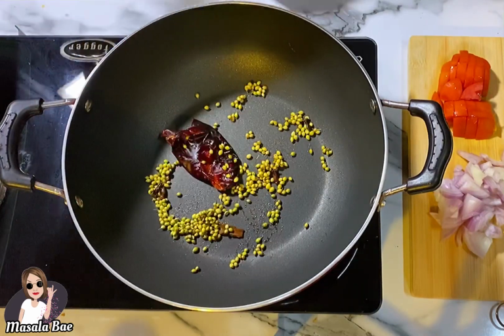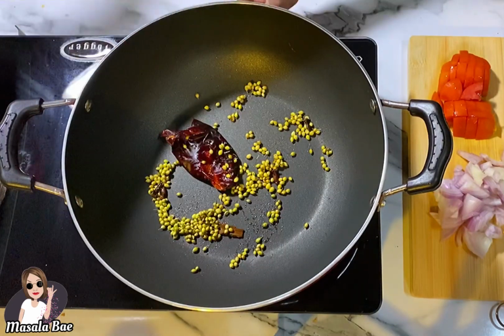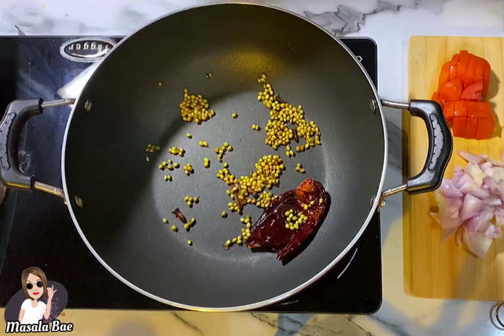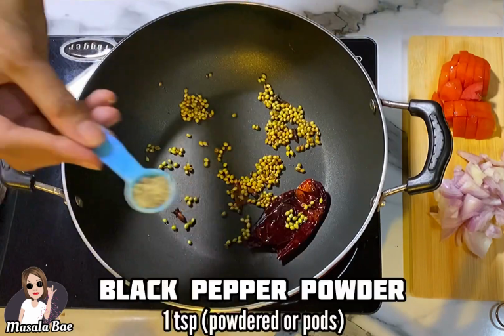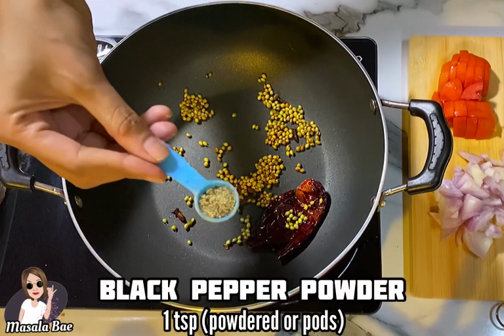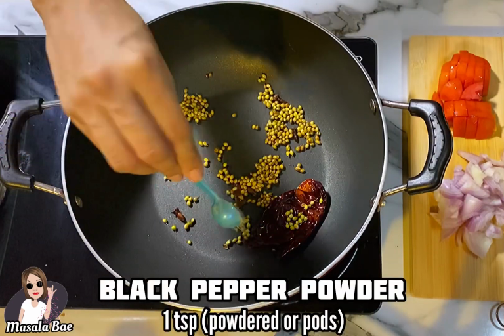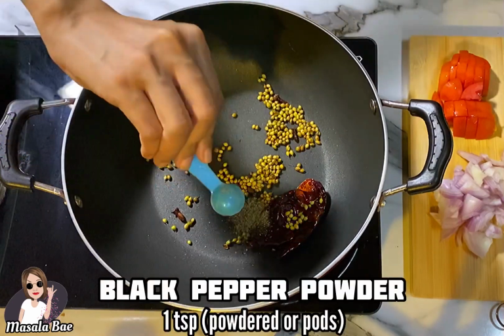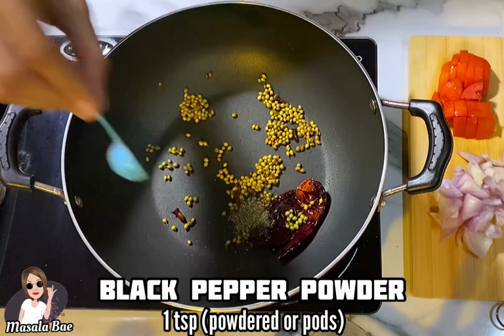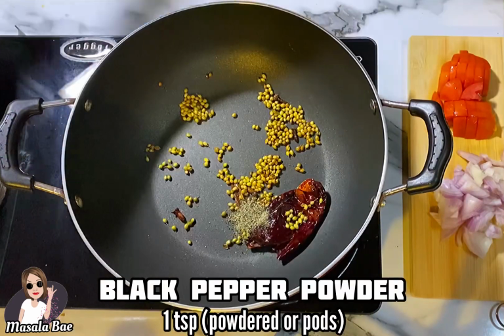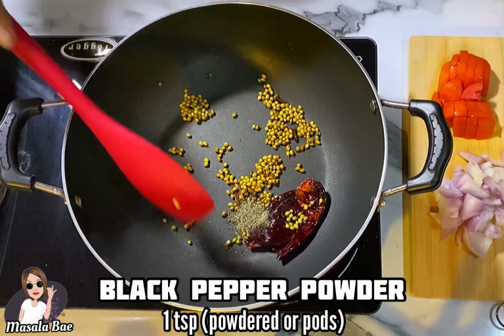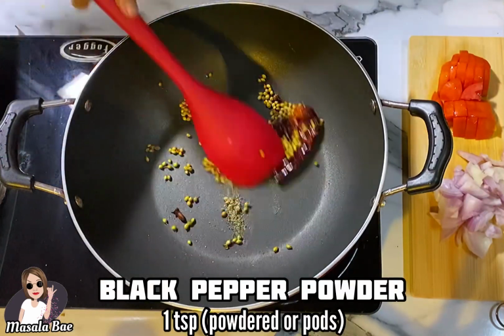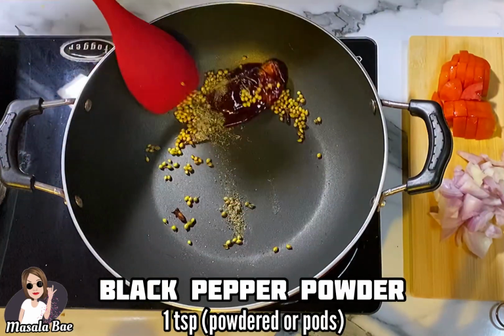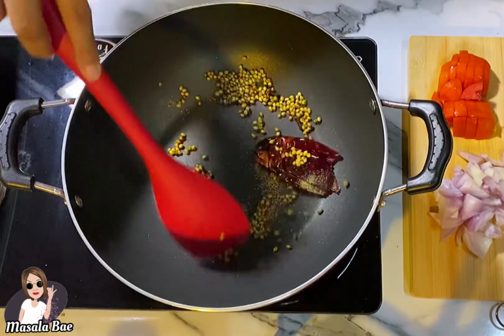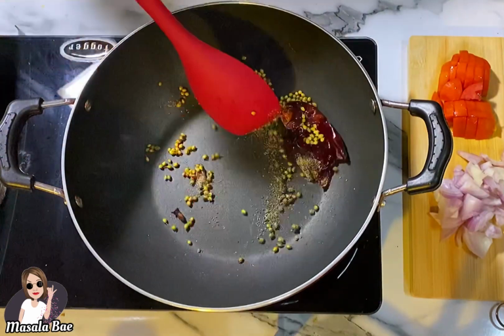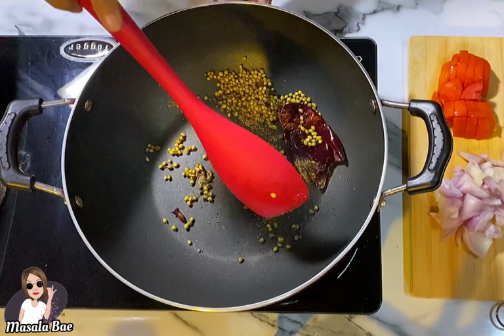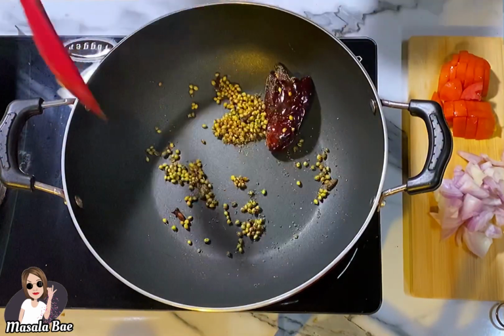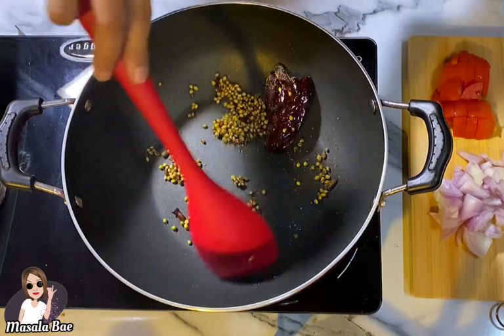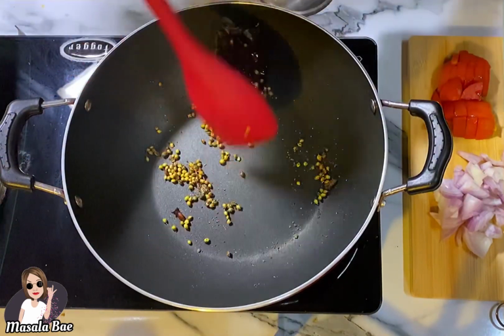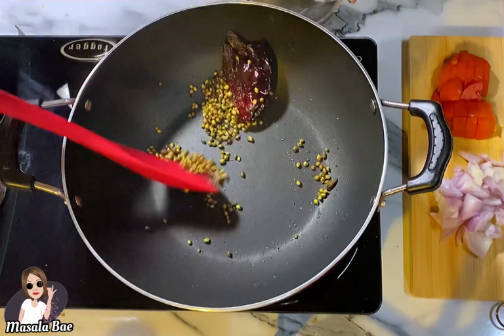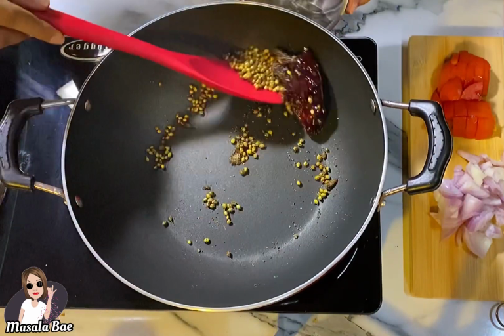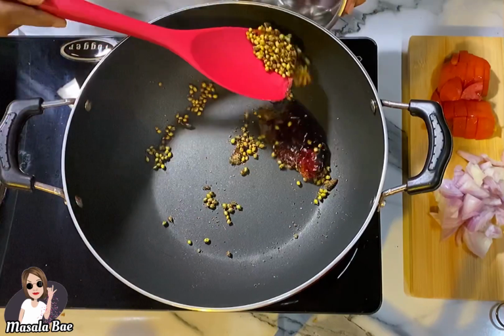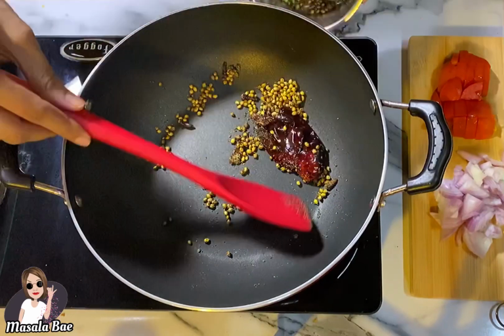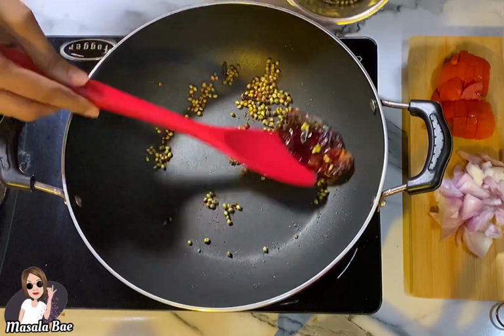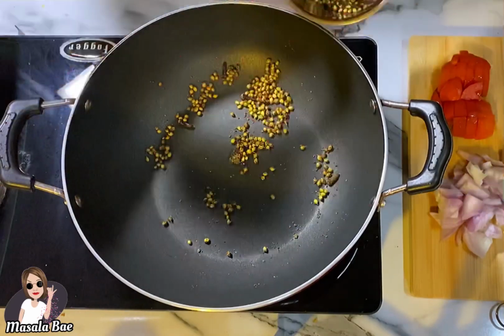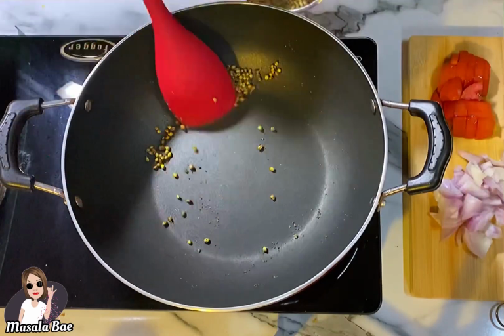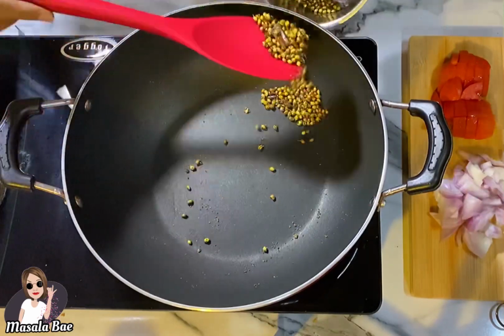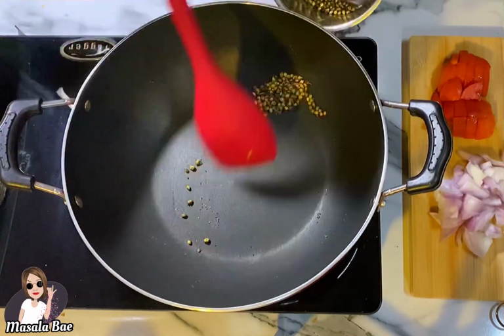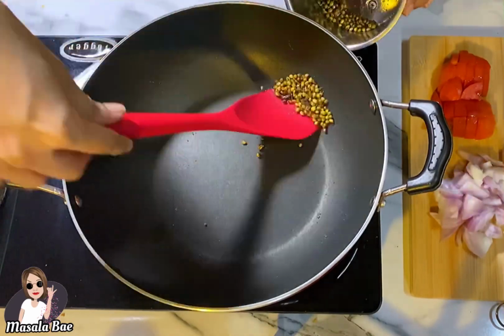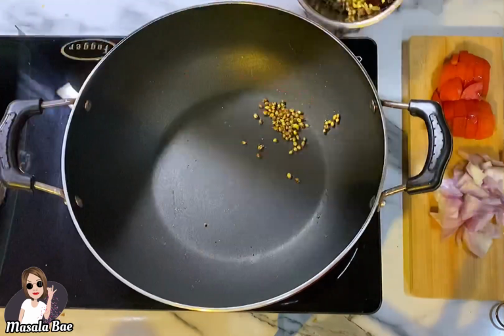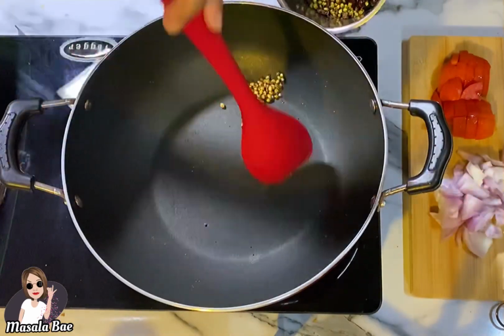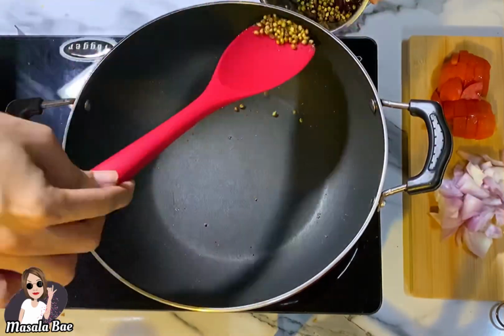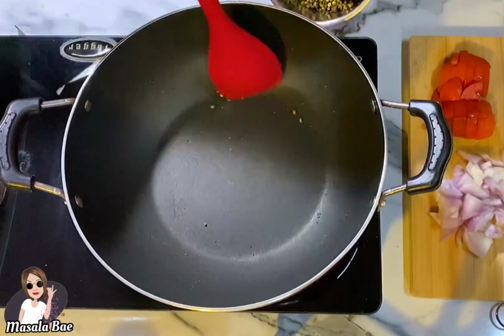Then add 1 teaspoon of black pepper pods — here I'm using black pepper powder. Take this mixture out in a blender jar and set aside.